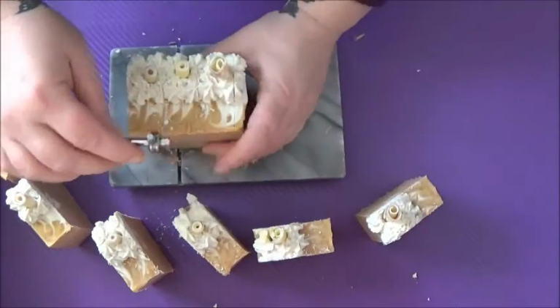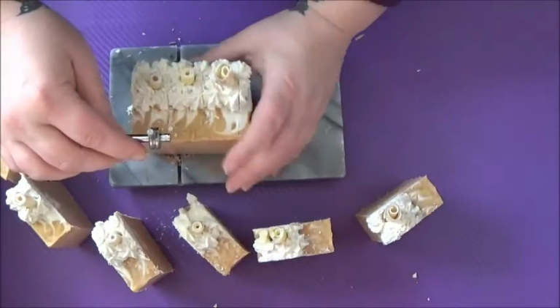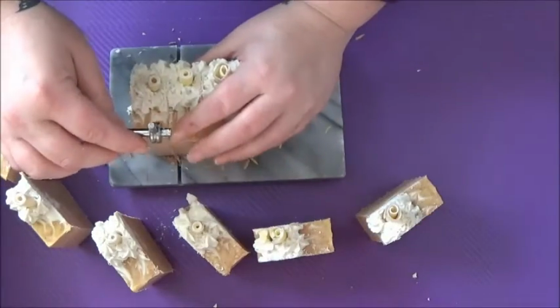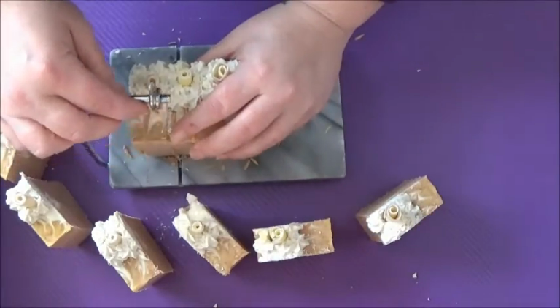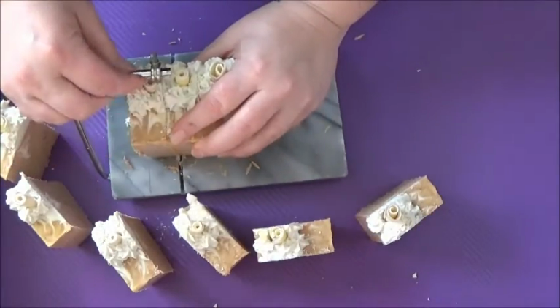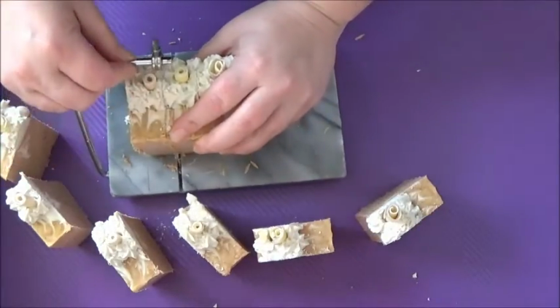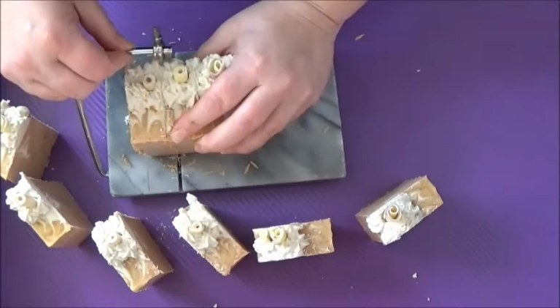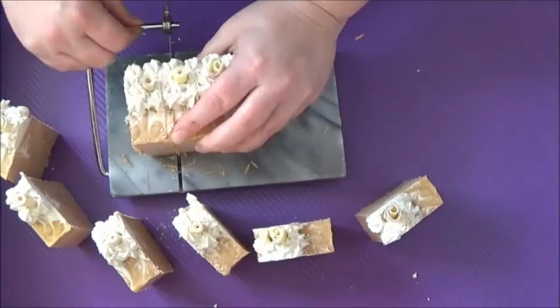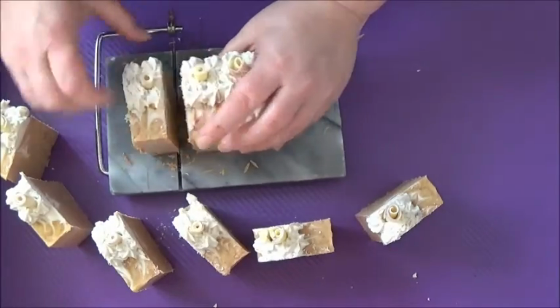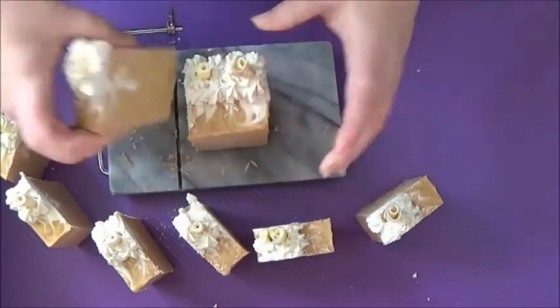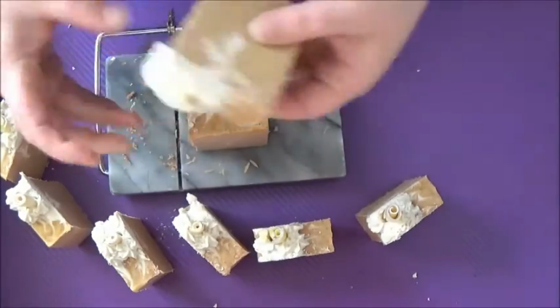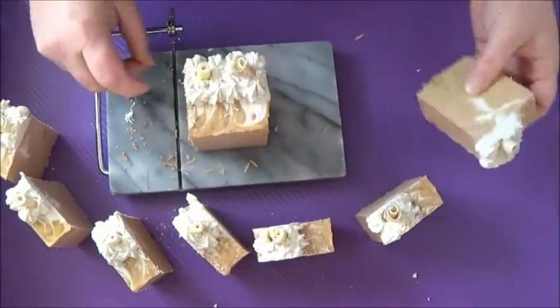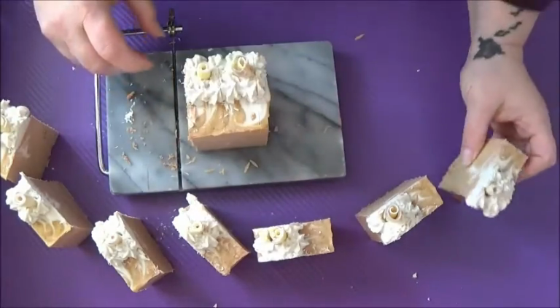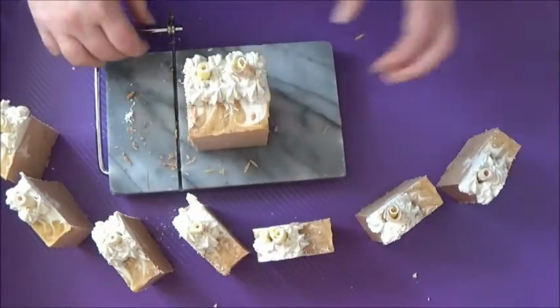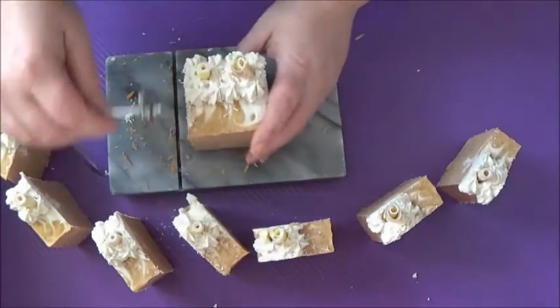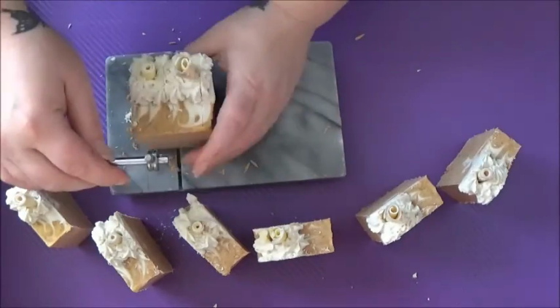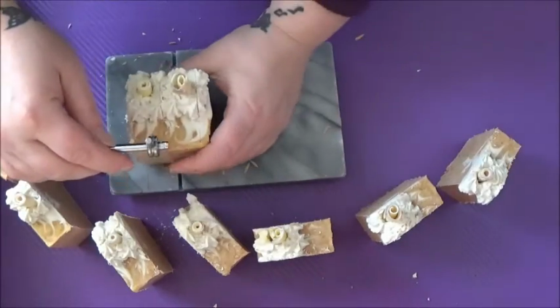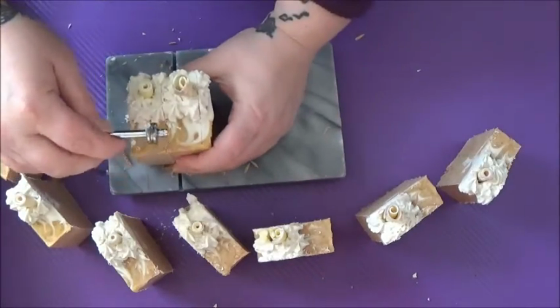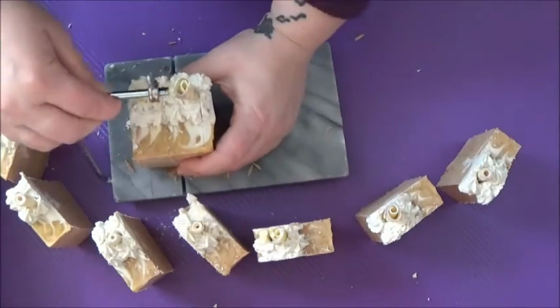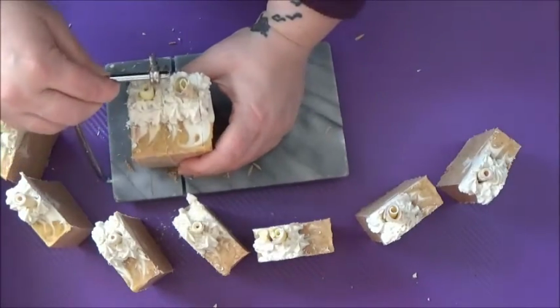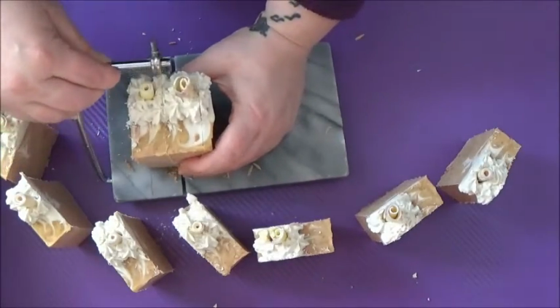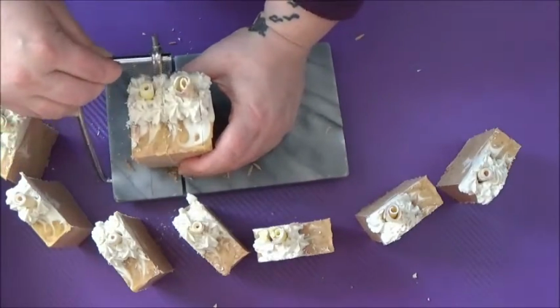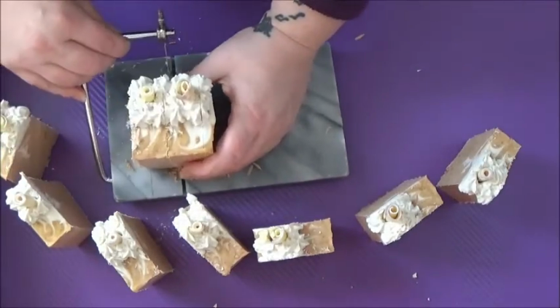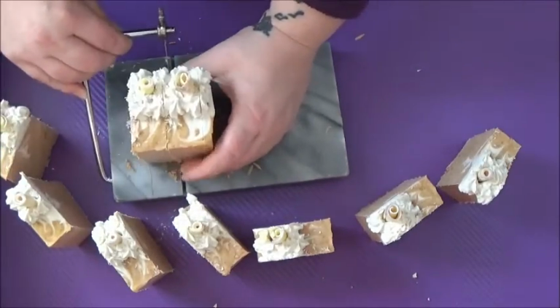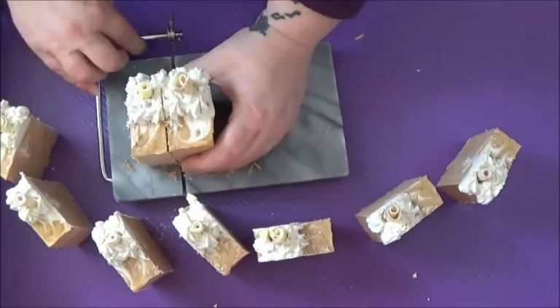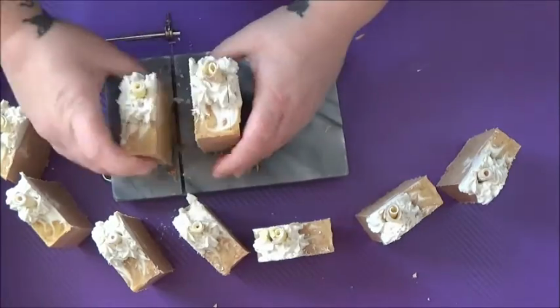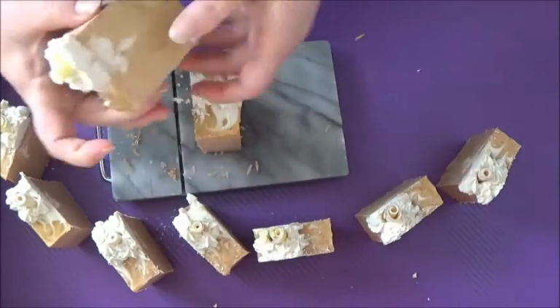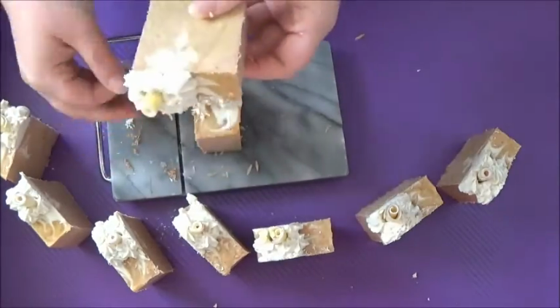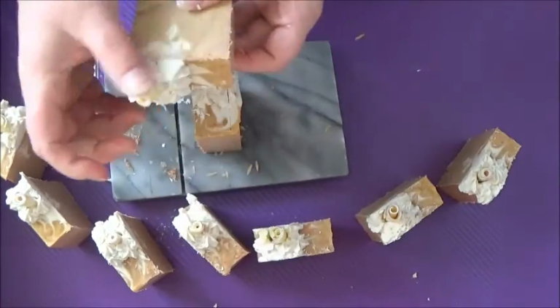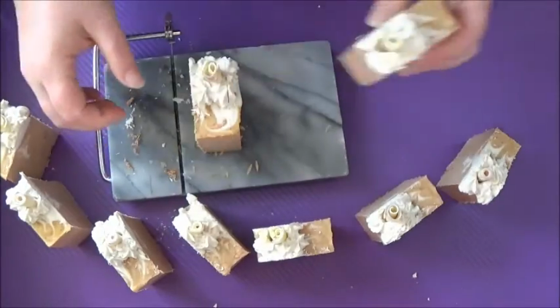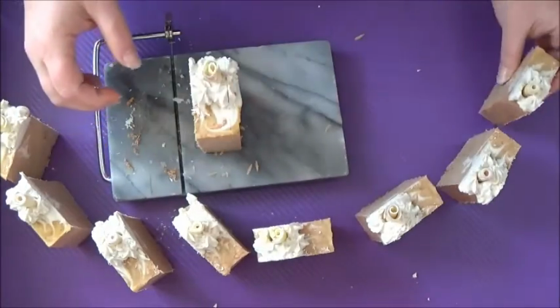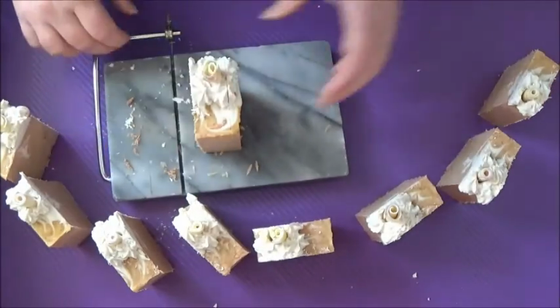I didn't actually take any pictures of the final soap because I'm hurrying to get ready to go away on my honeymoon — I'm getting married and going on my honeymoon! Squeak!